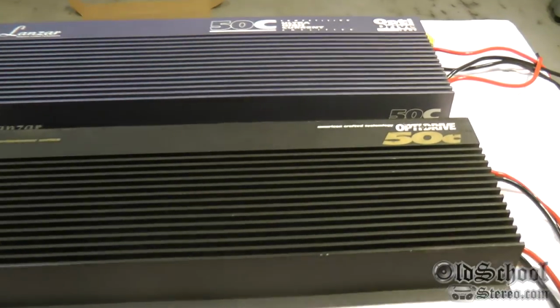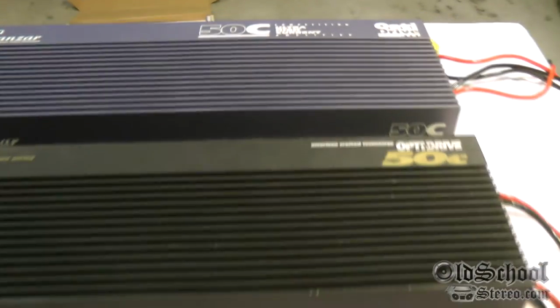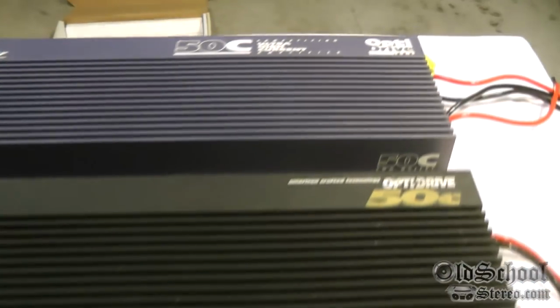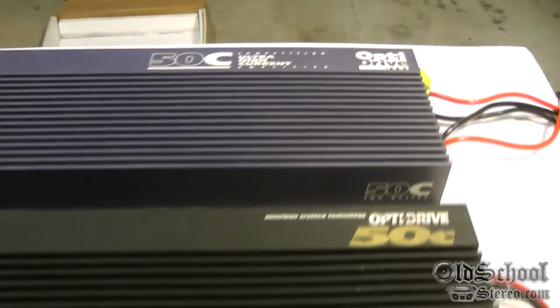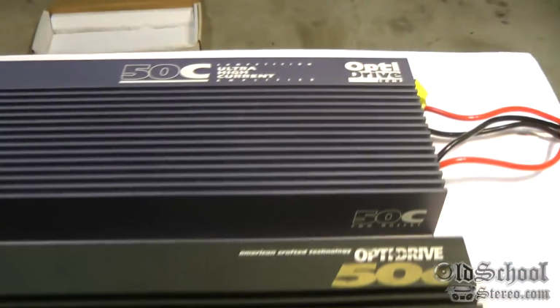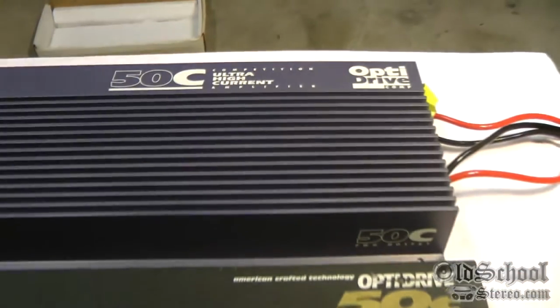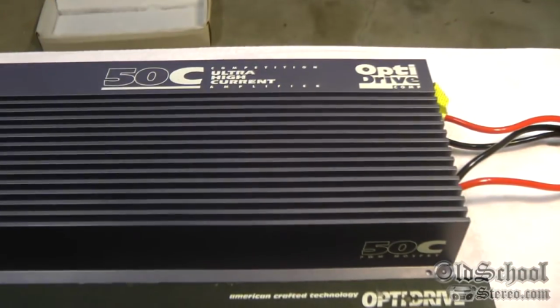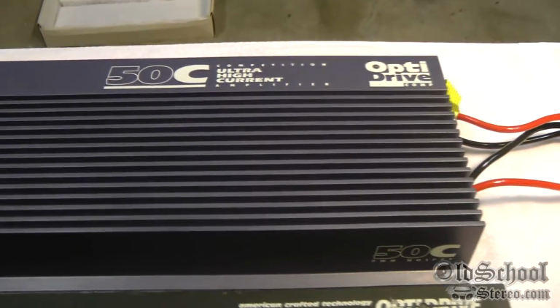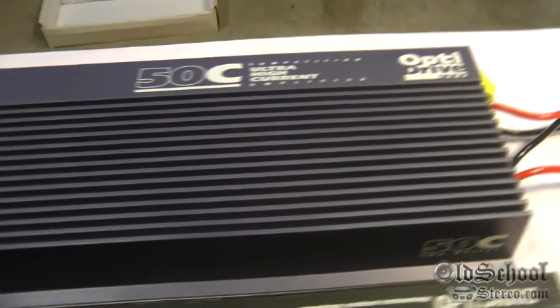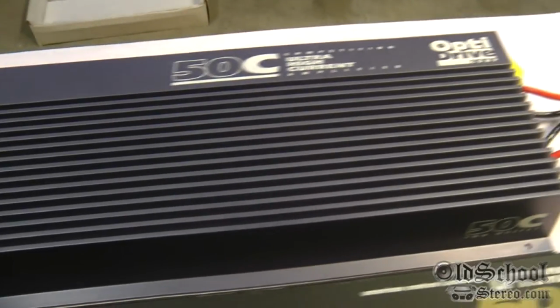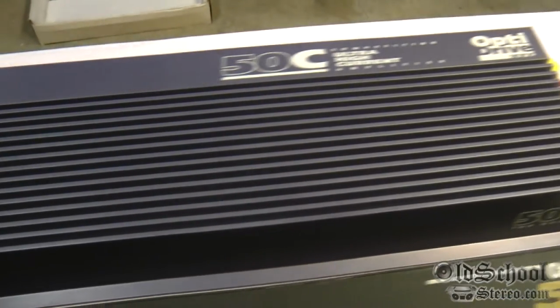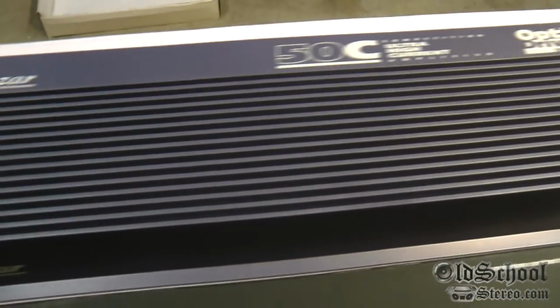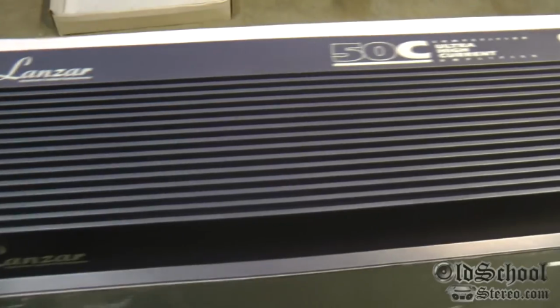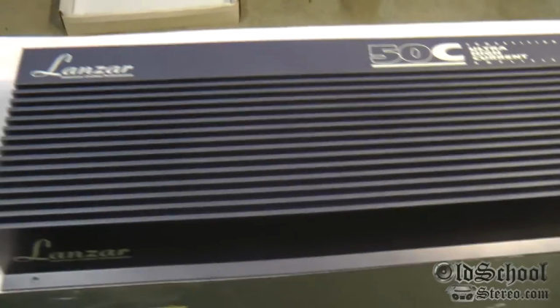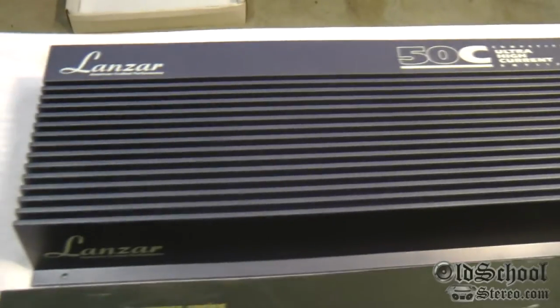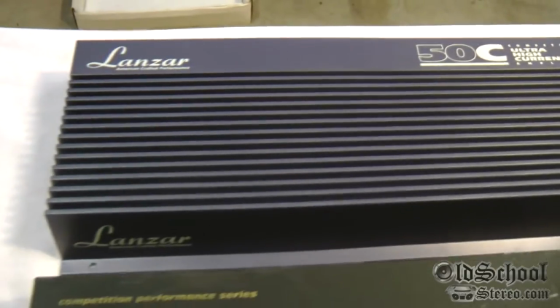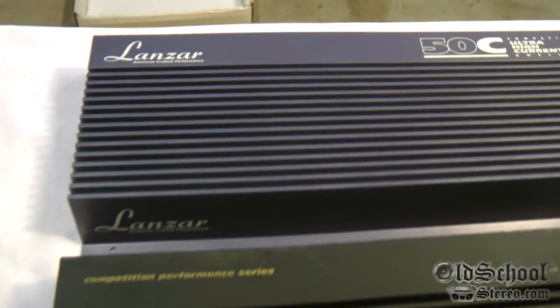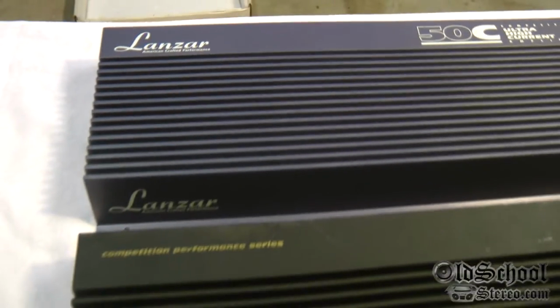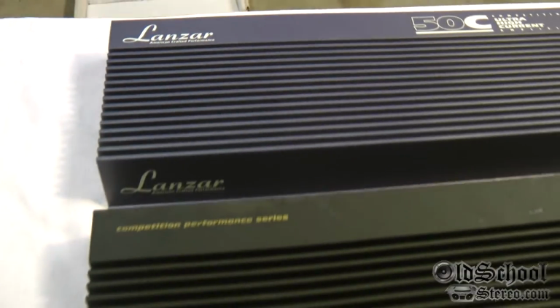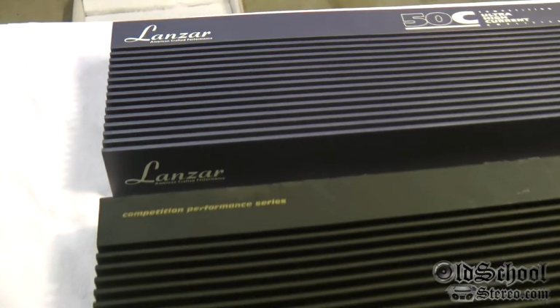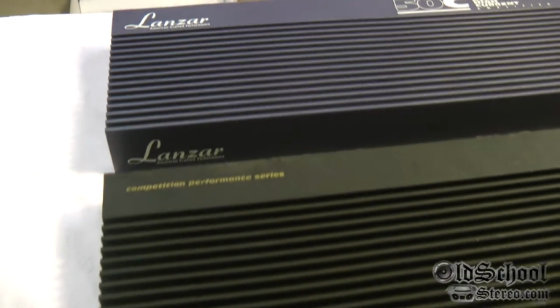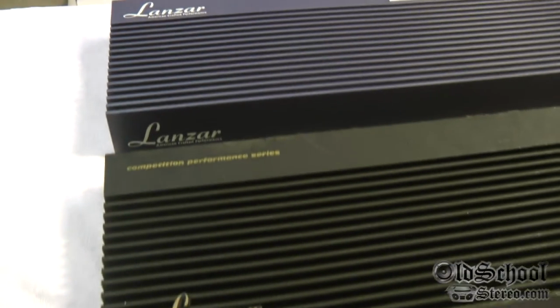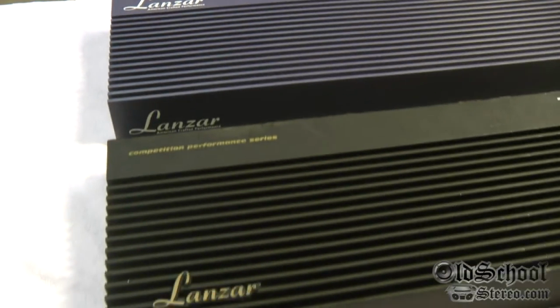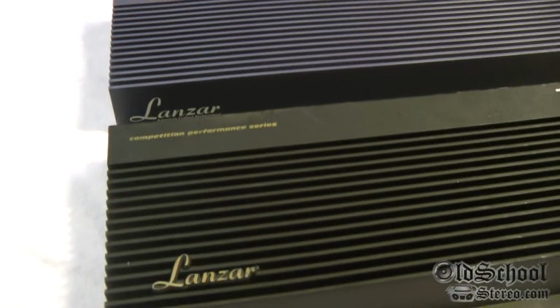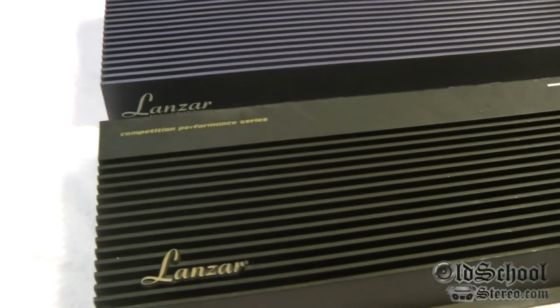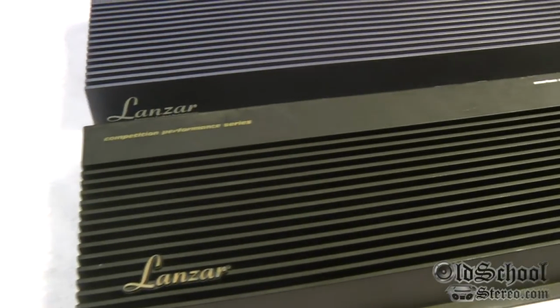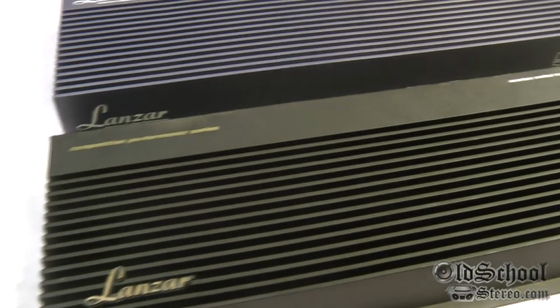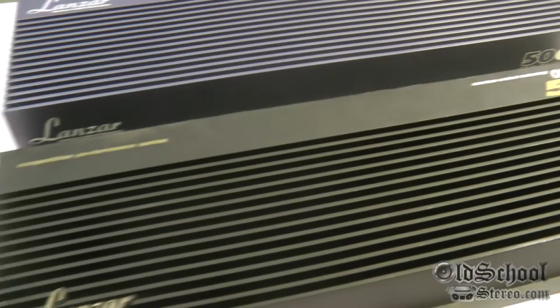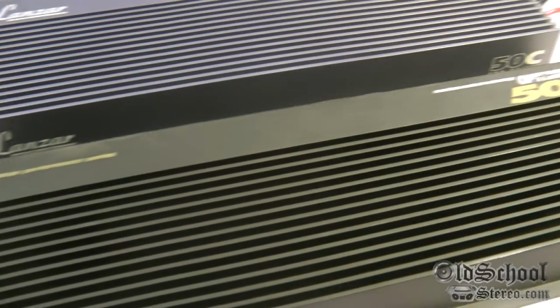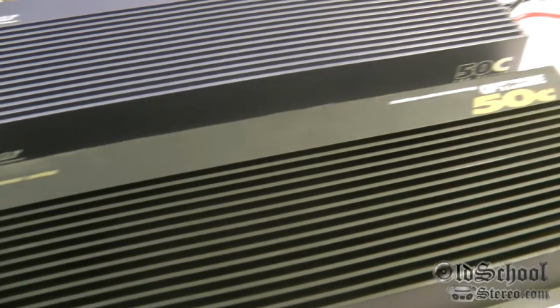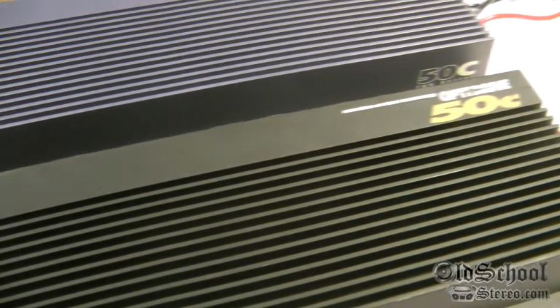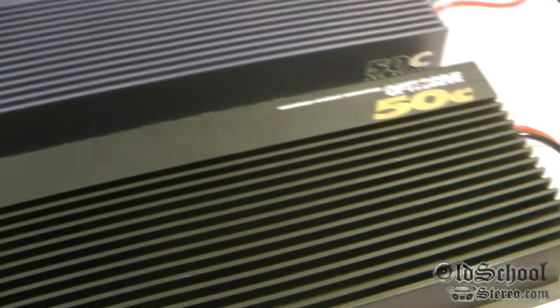Now let's pop the bottoms off these and see if they're the same internally. I have a feeling they are, but you know how we like to do it here at Old School Stereo — we like to find out for sure. So let's see the guts.